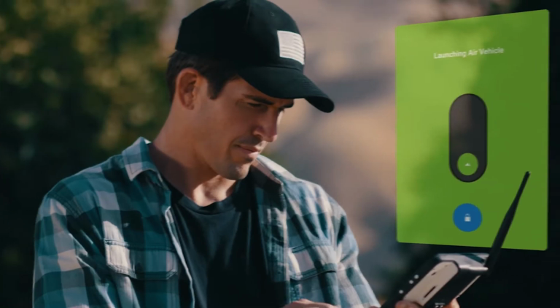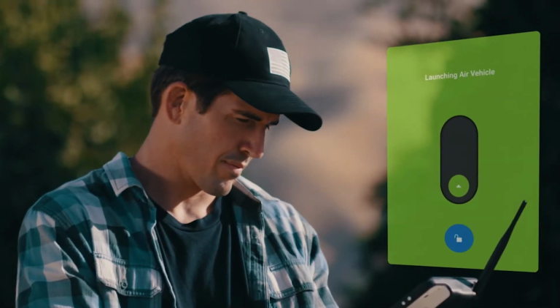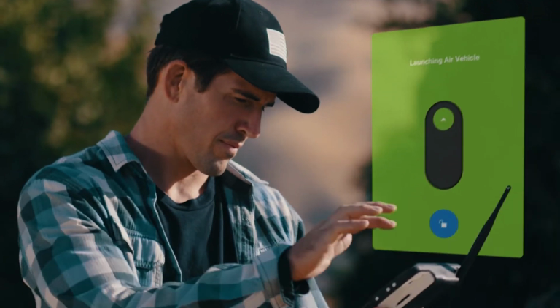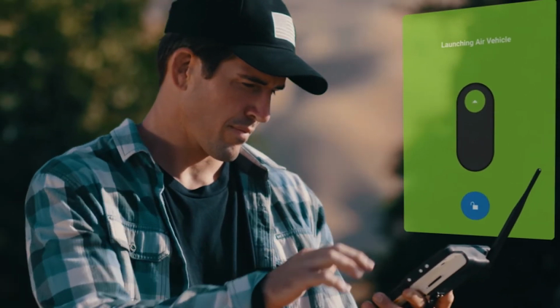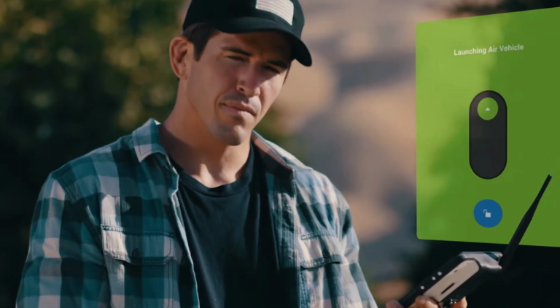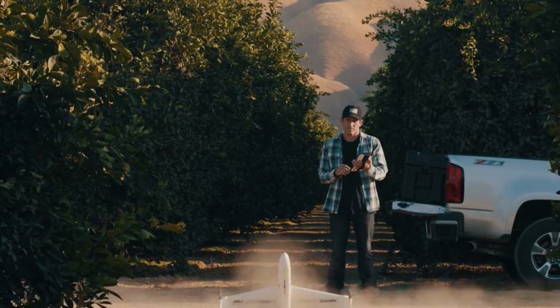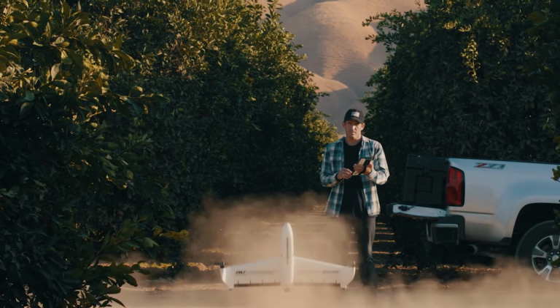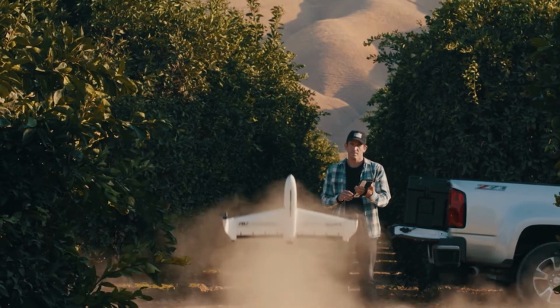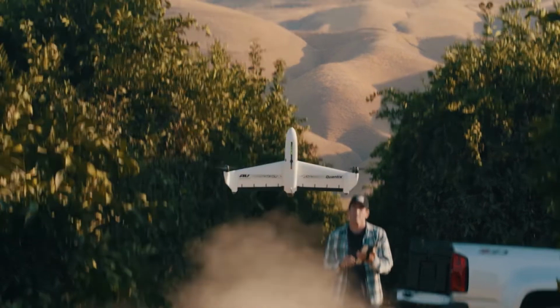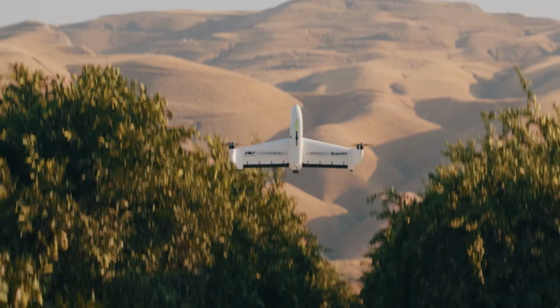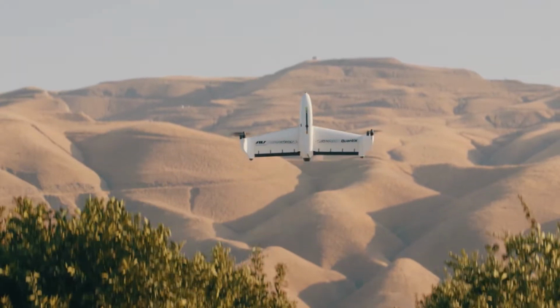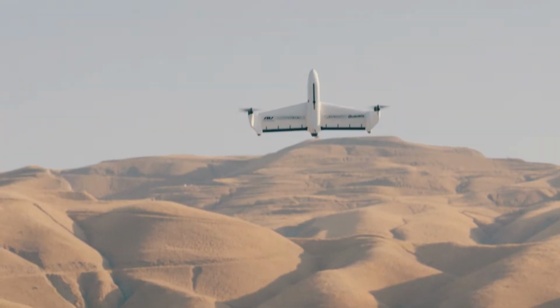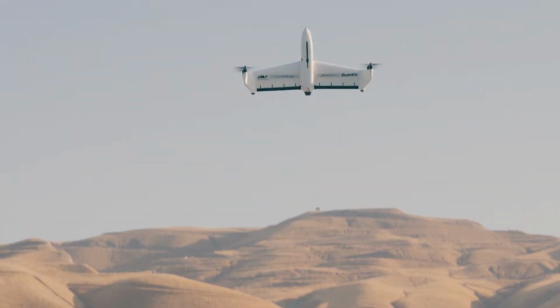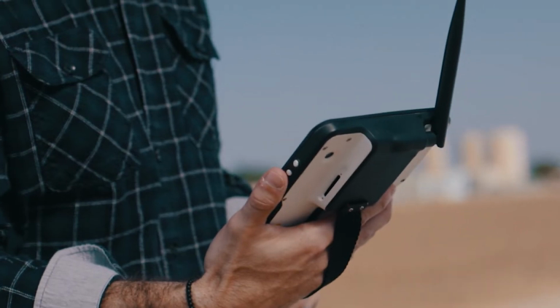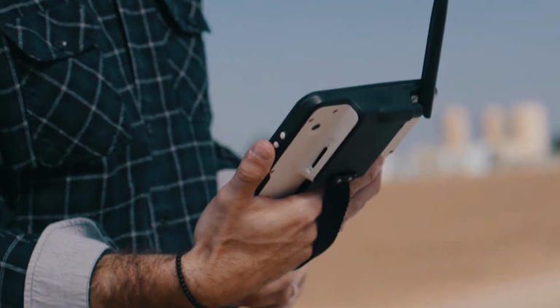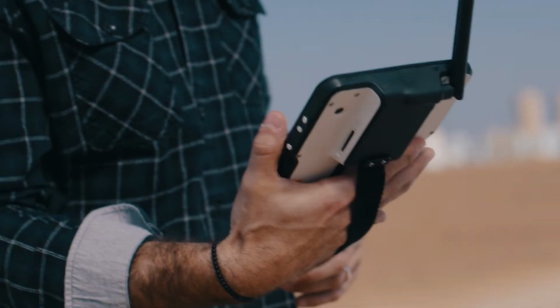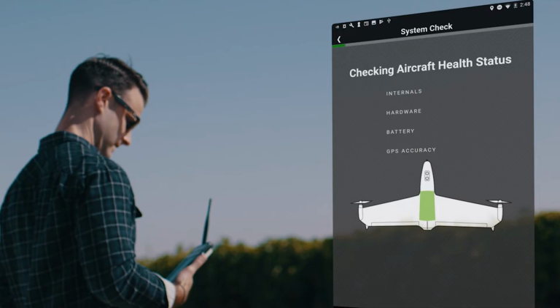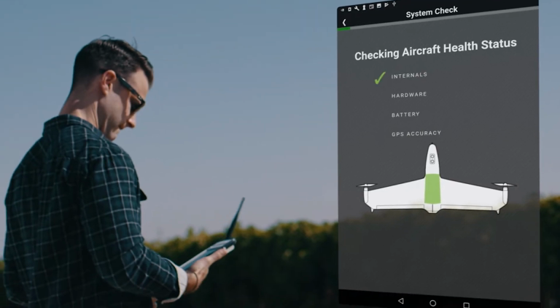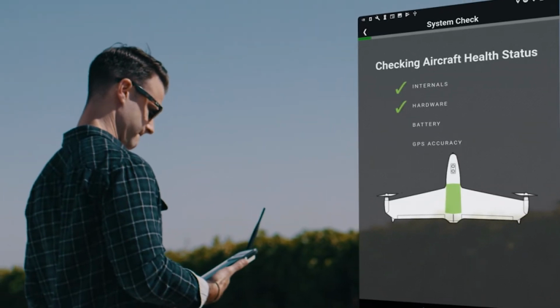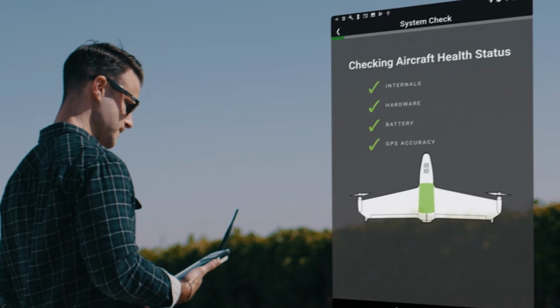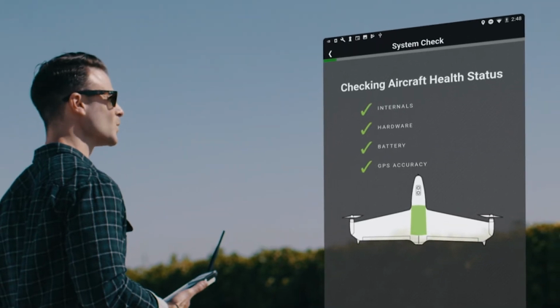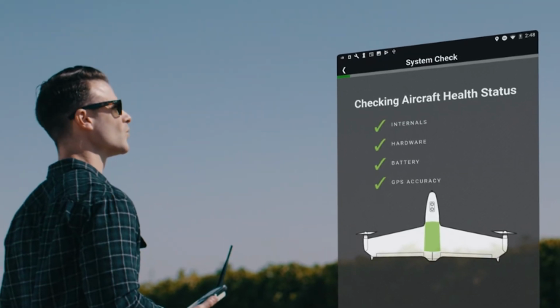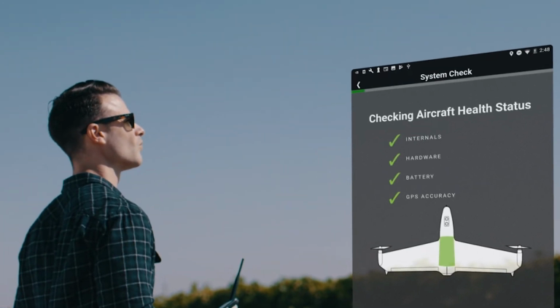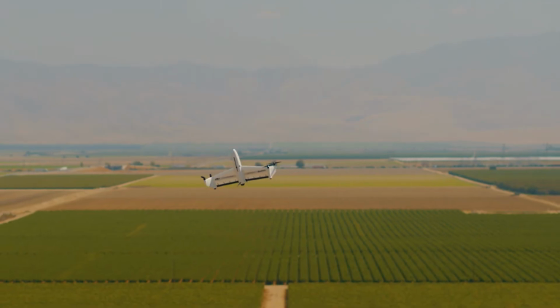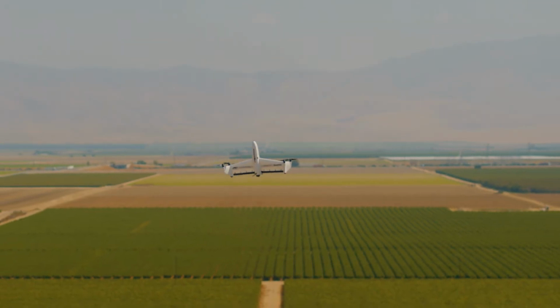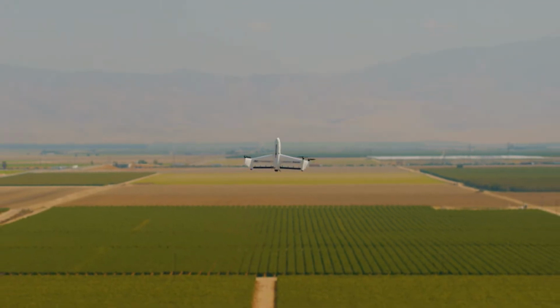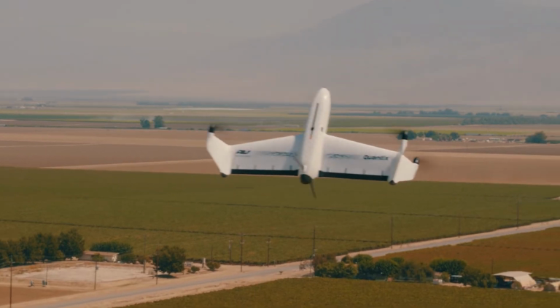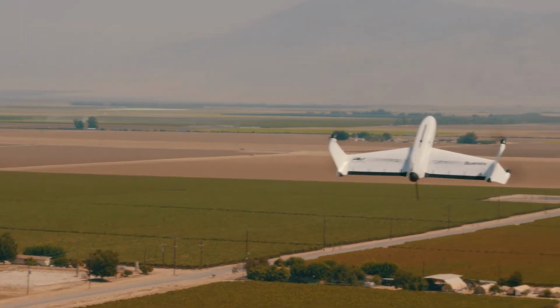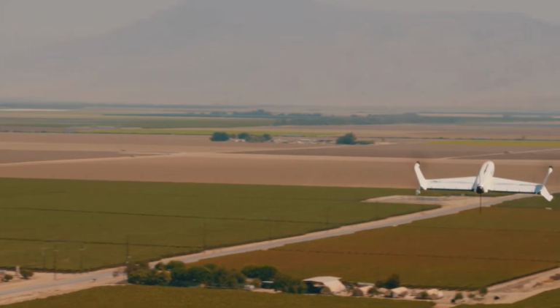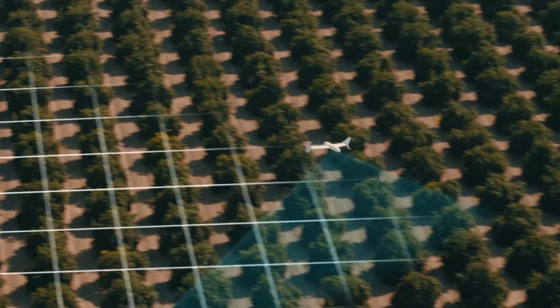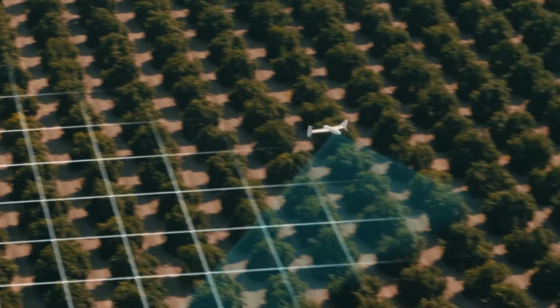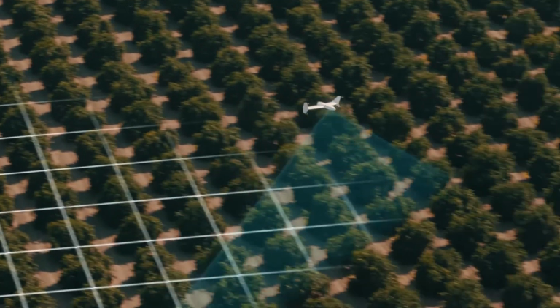Fly whenever you want with one touch and quantify field behavior quickly and easily with the intuitive user interface. An advanced hybrid design combines vertical take-off and horizontal flight to gather meaningful data to form meaningful decisions.